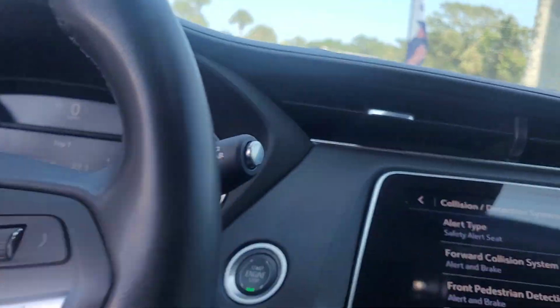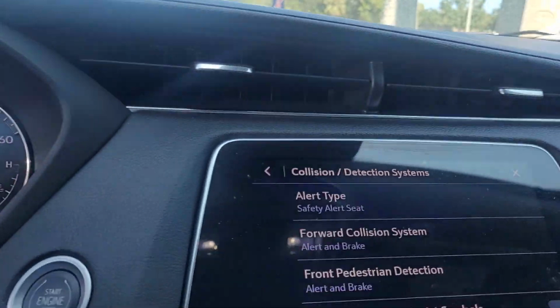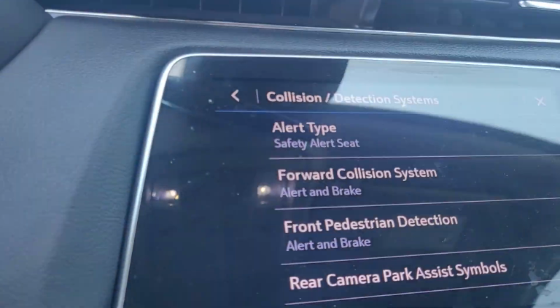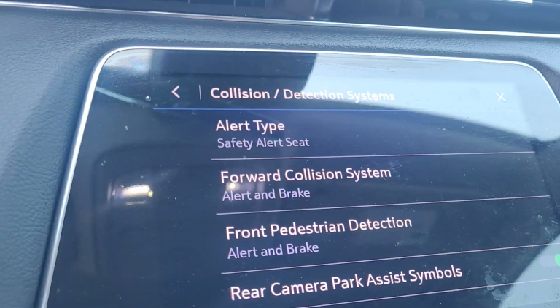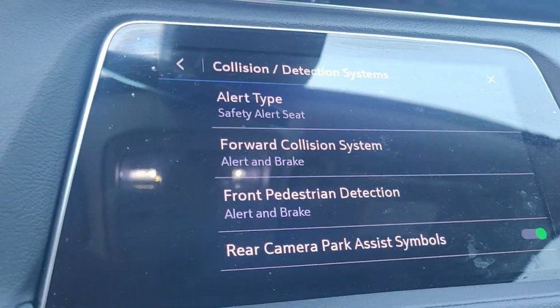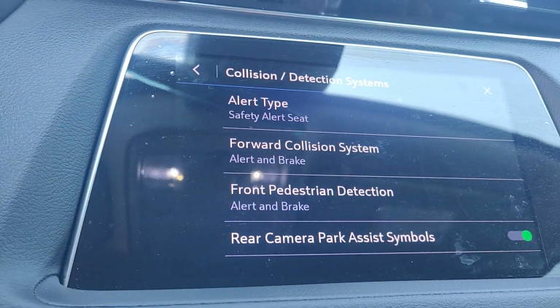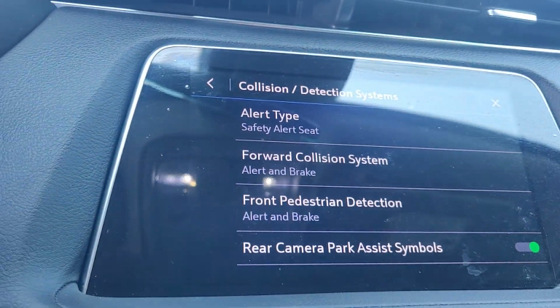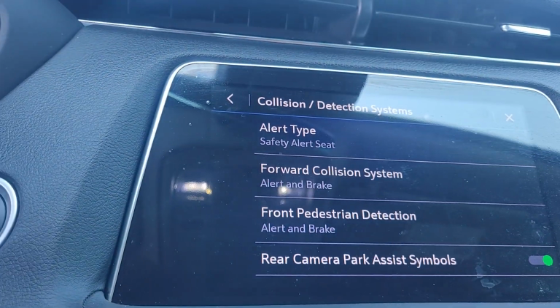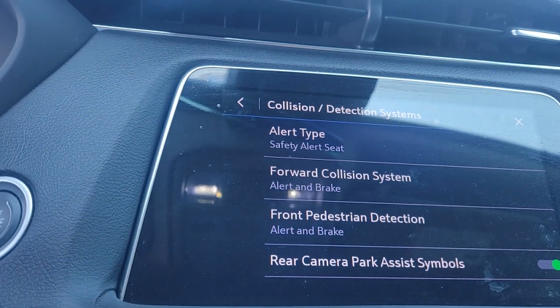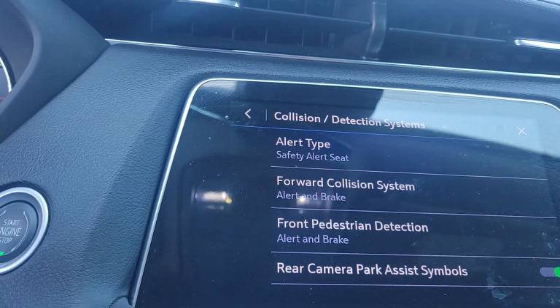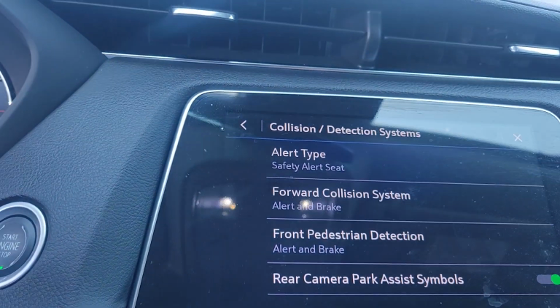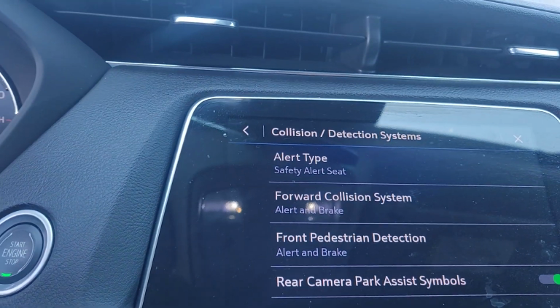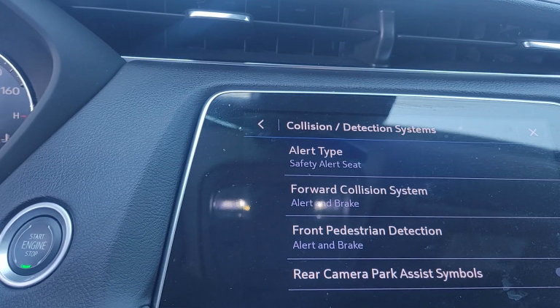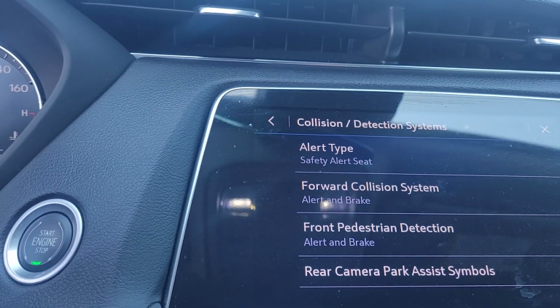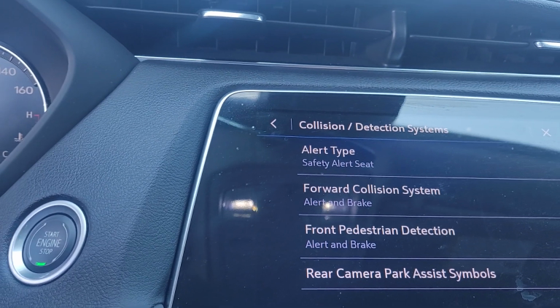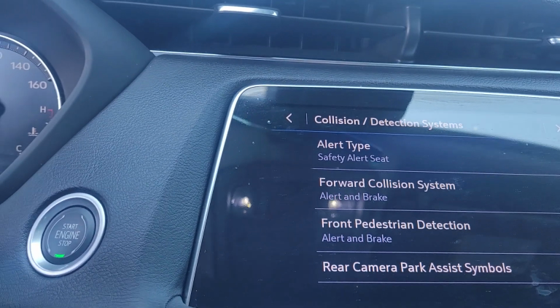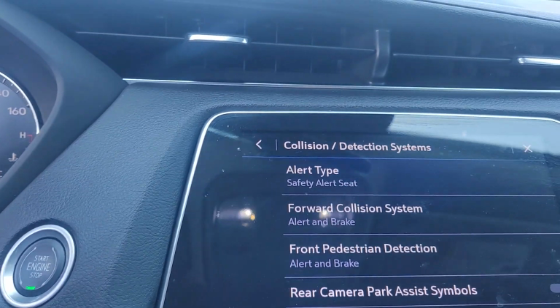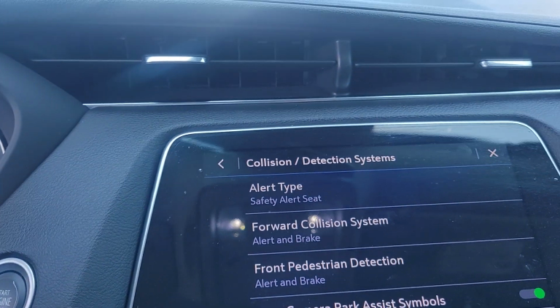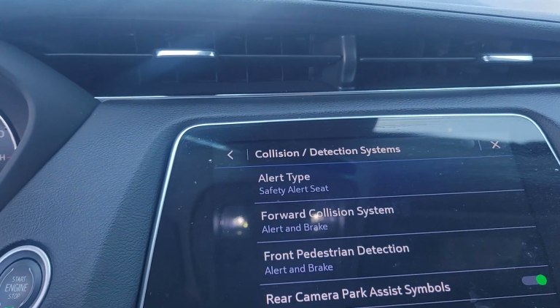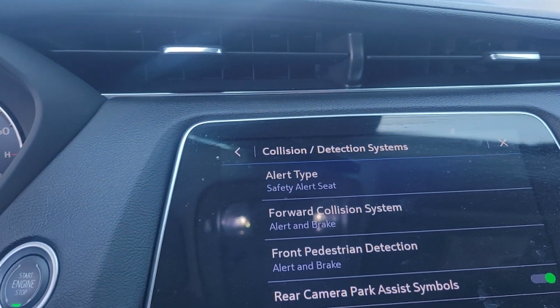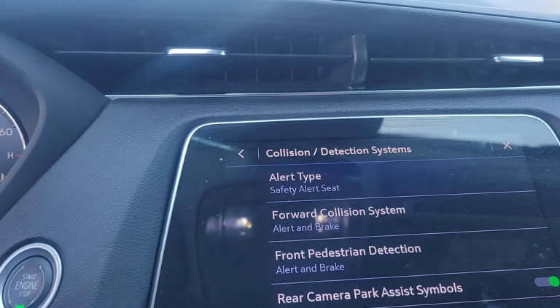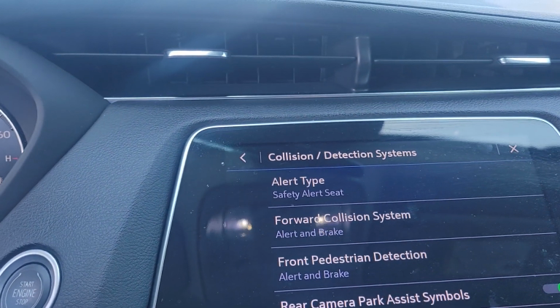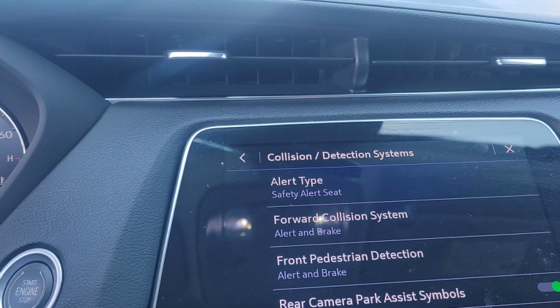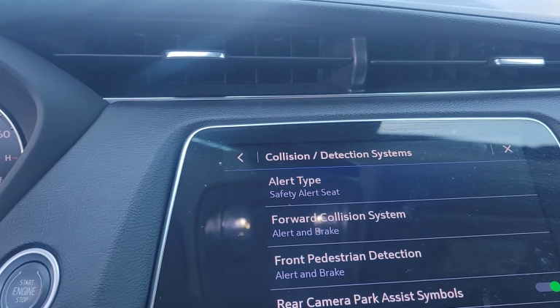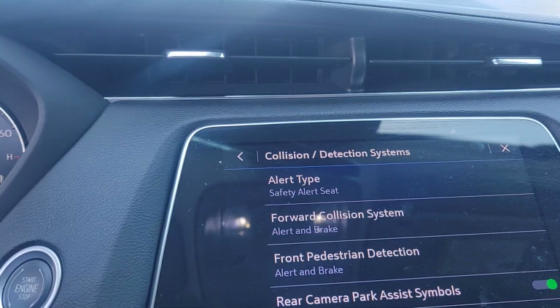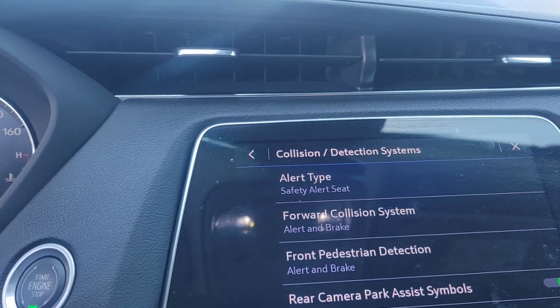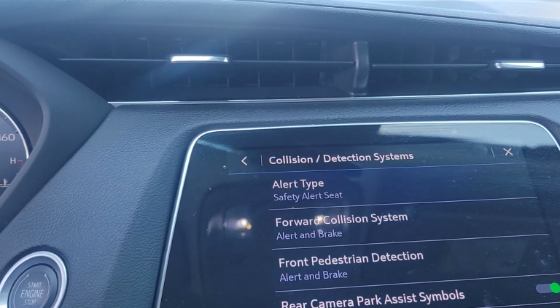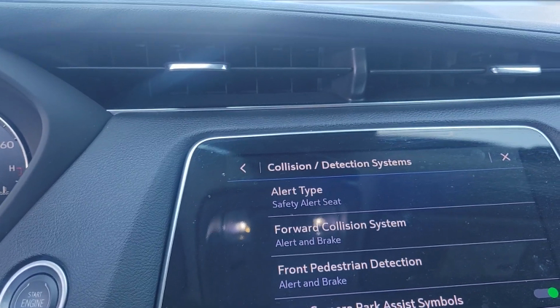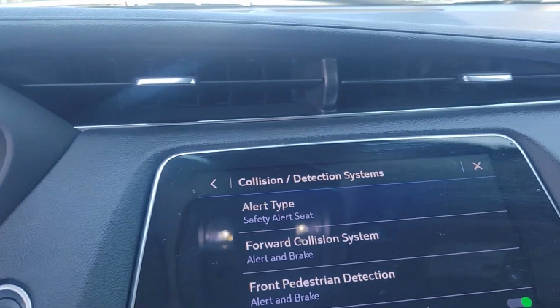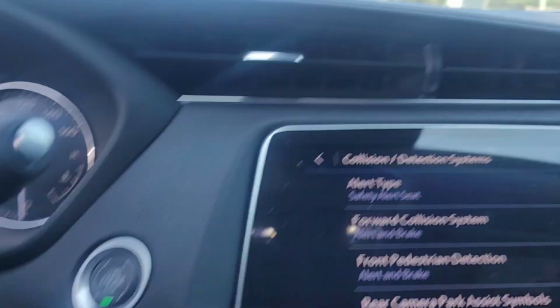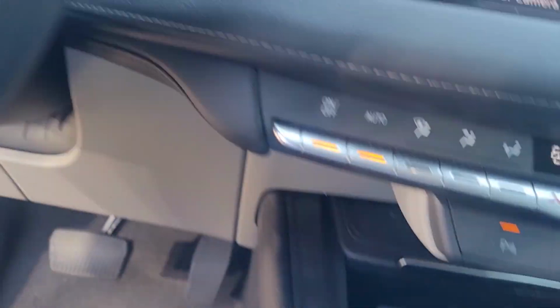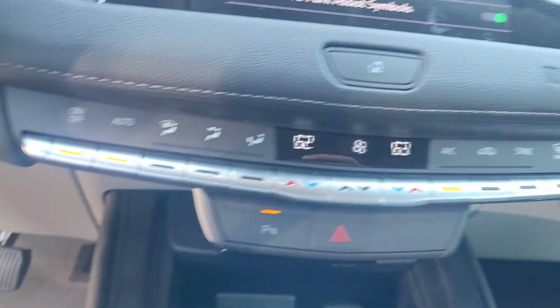Some of the safety features: we have a front collision alert, brake assist, pedestrian detection, and the rear camera with park assist. It also has full air conditioning.